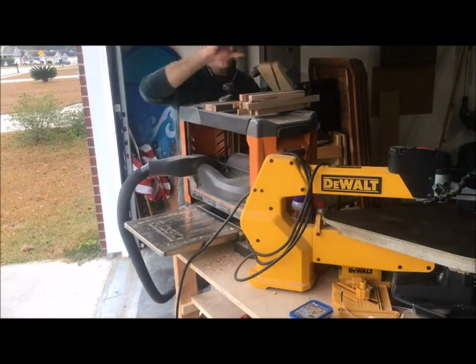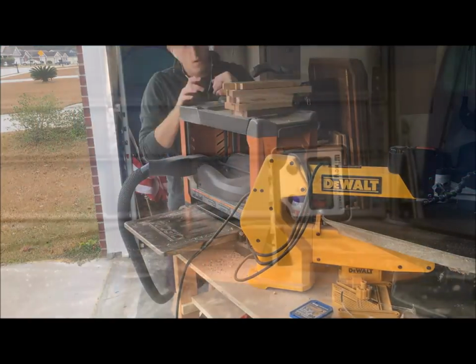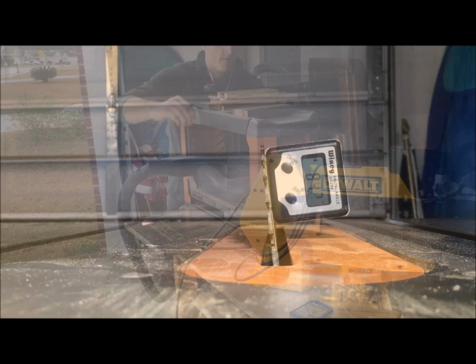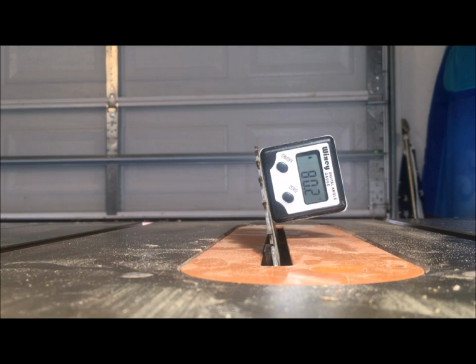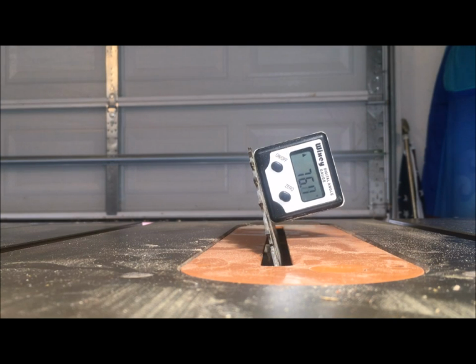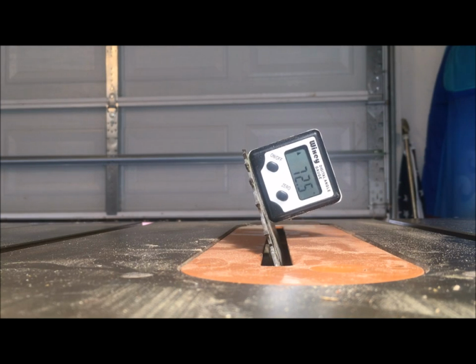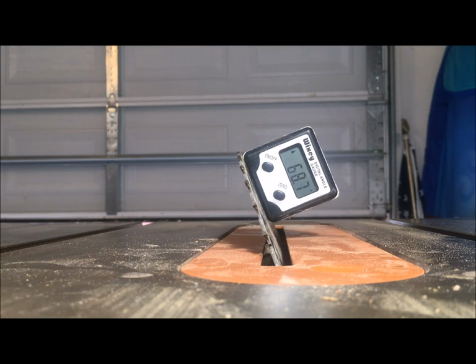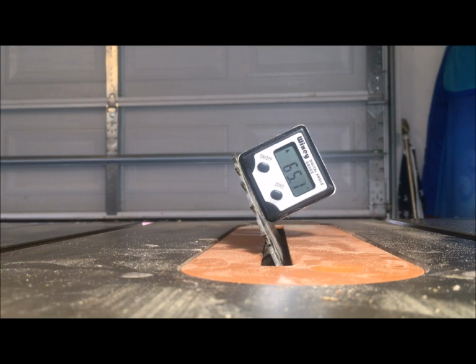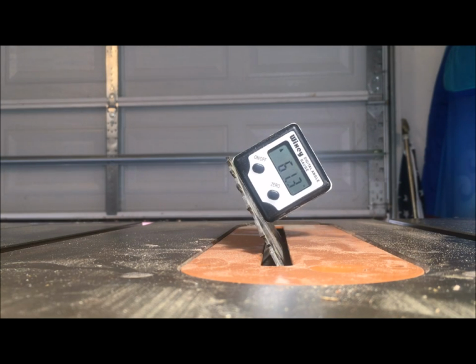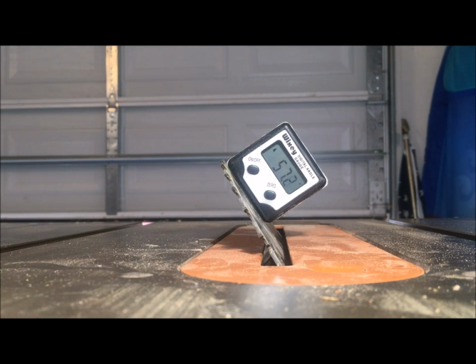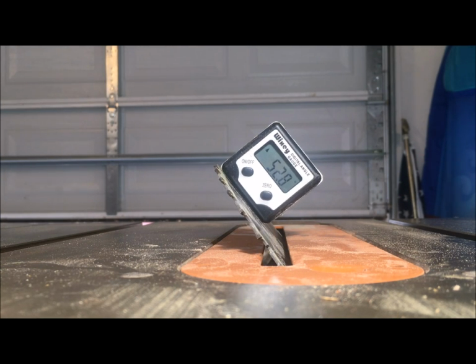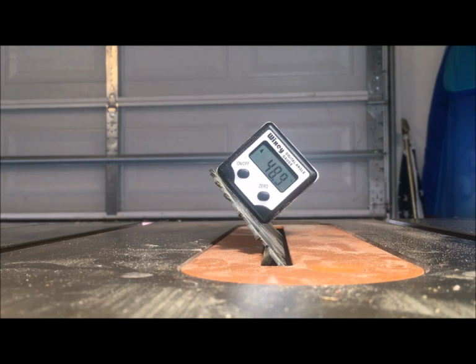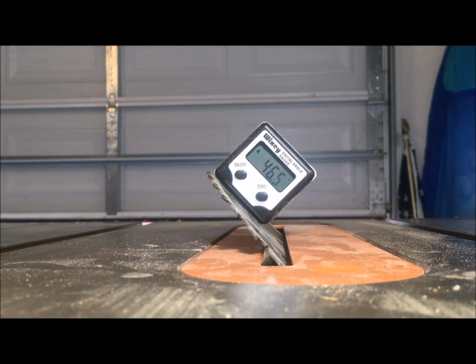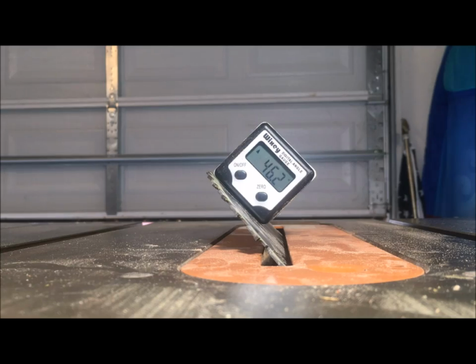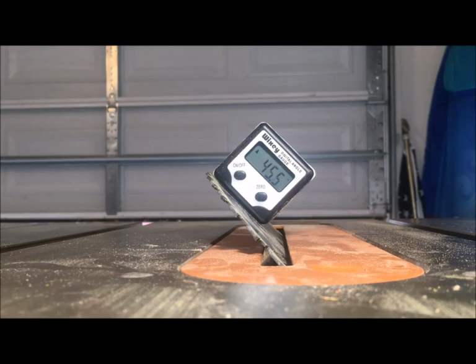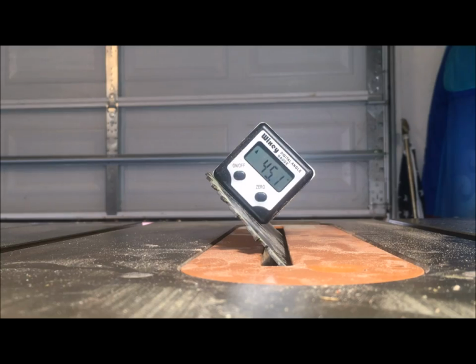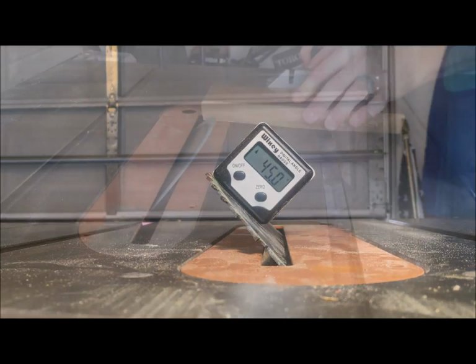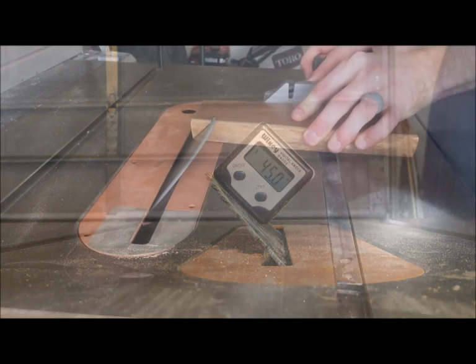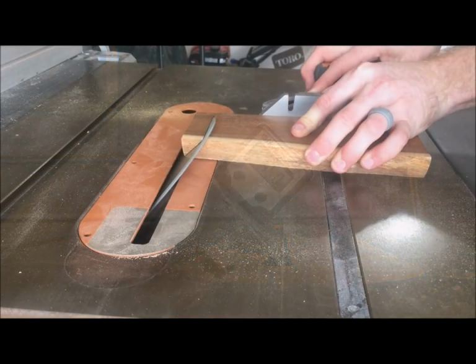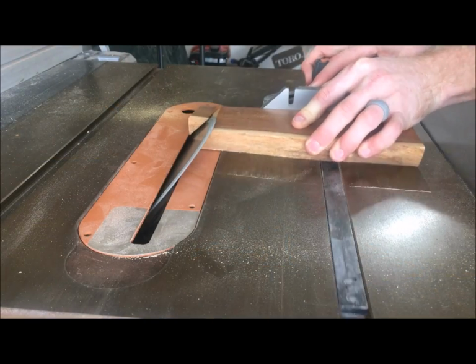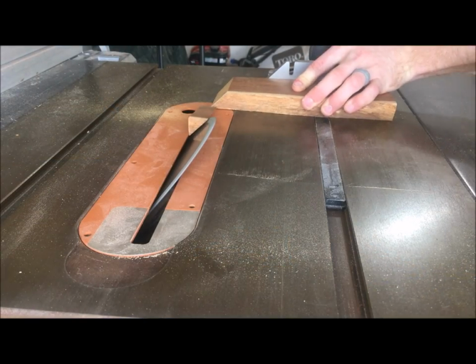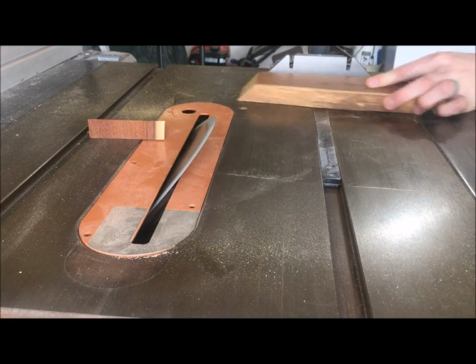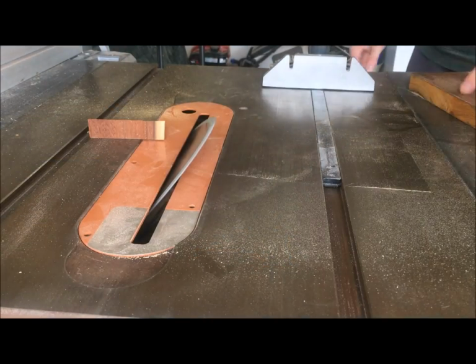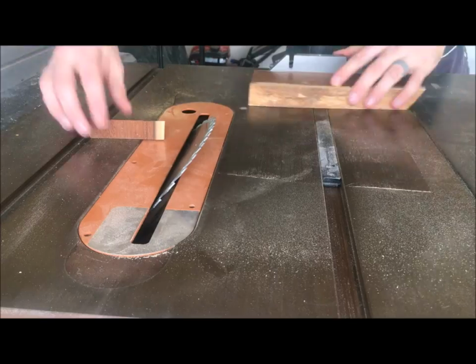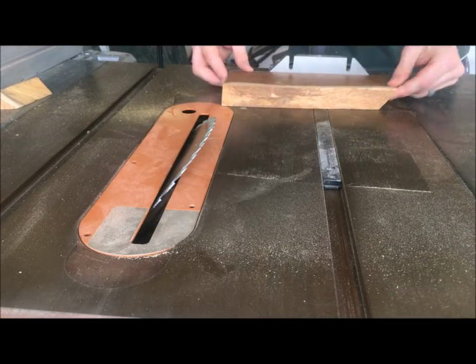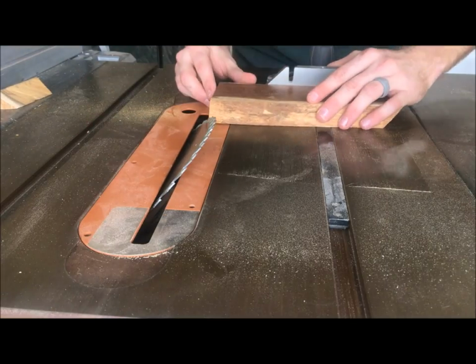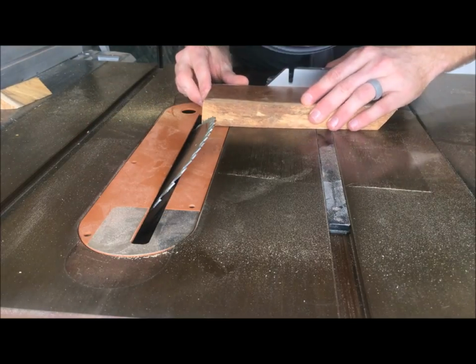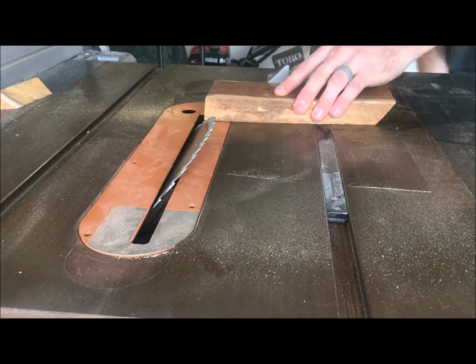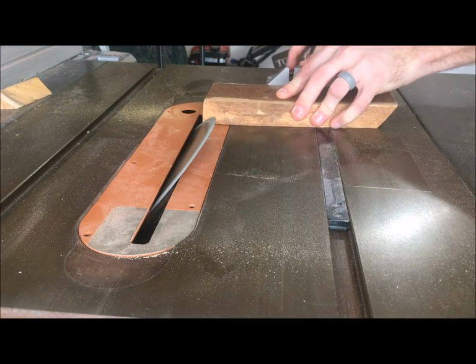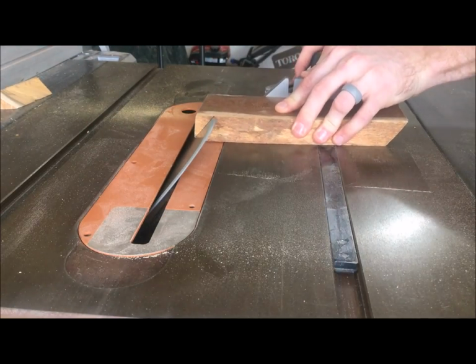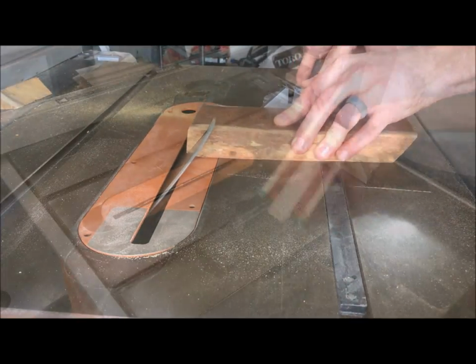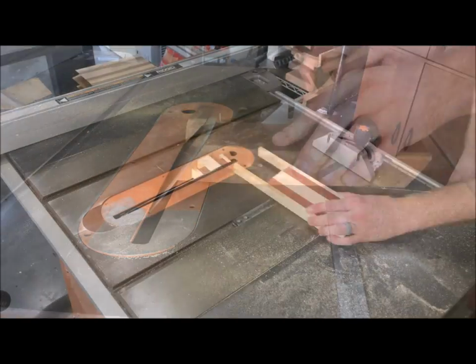Using my digital miter gauge, I dropped the blade to 45 degrees and then cut two parallel edges on each board at about eight and a half inches apart. As you'll see, that distance isn't really all that critical to the final result.